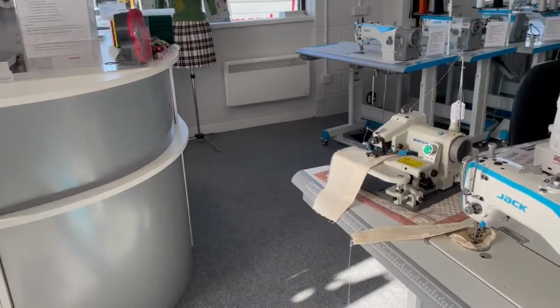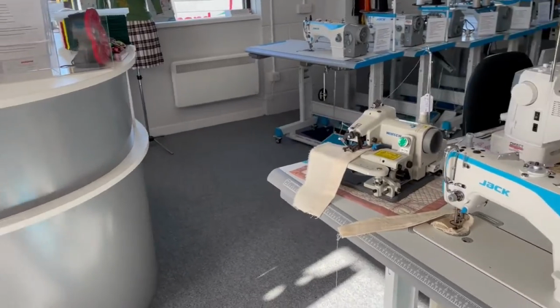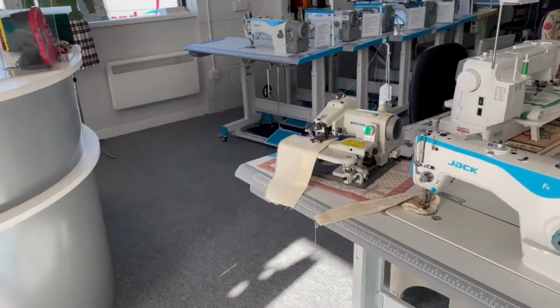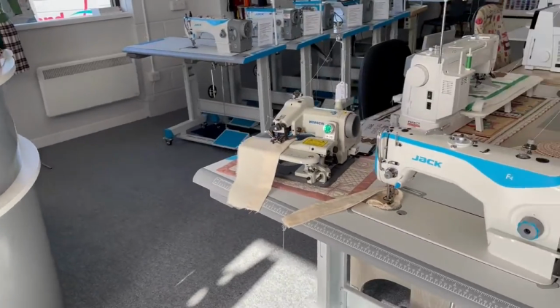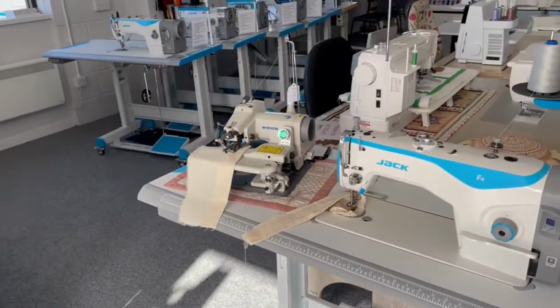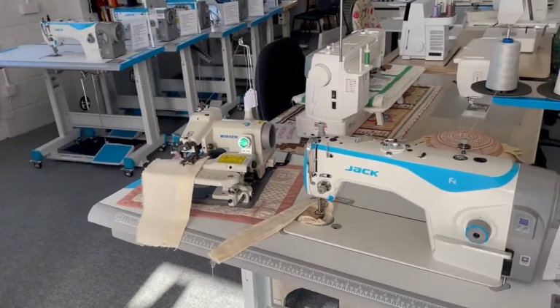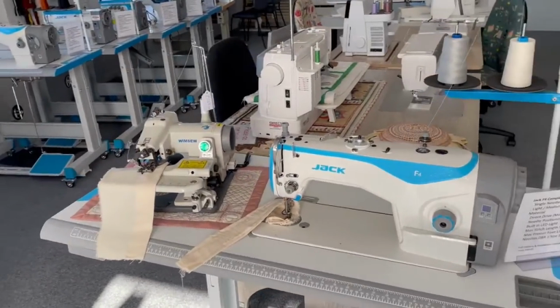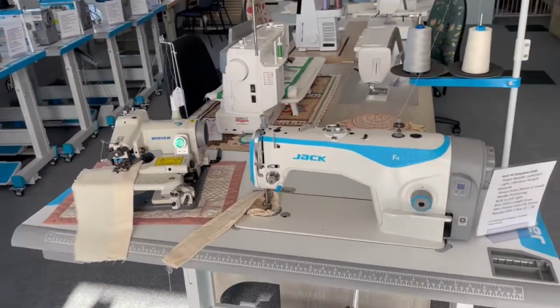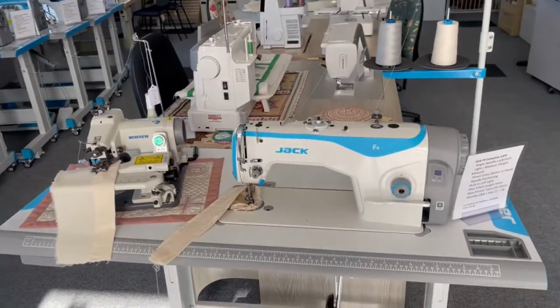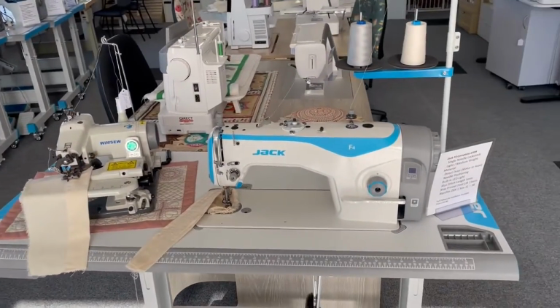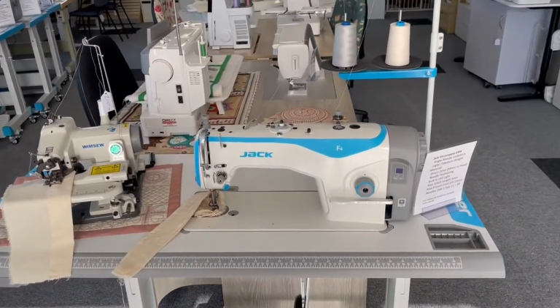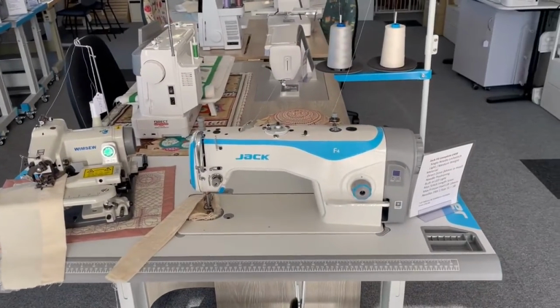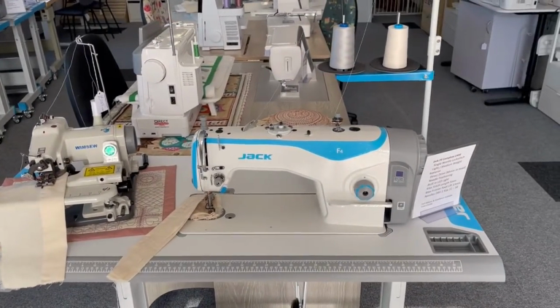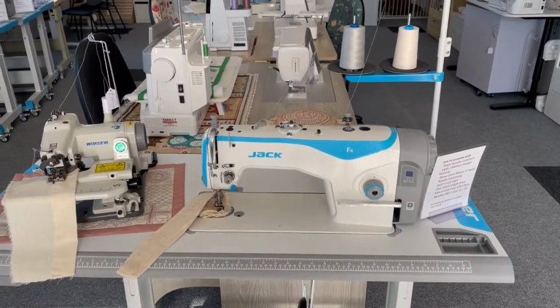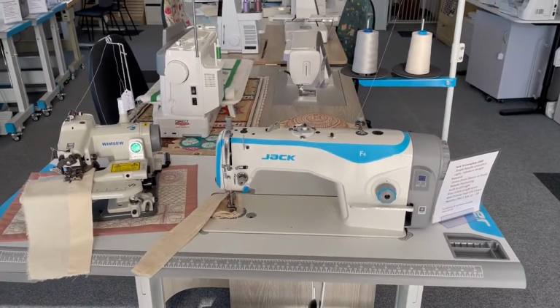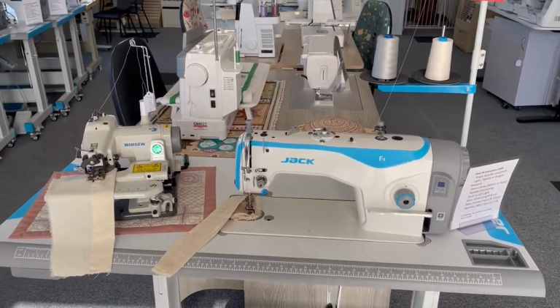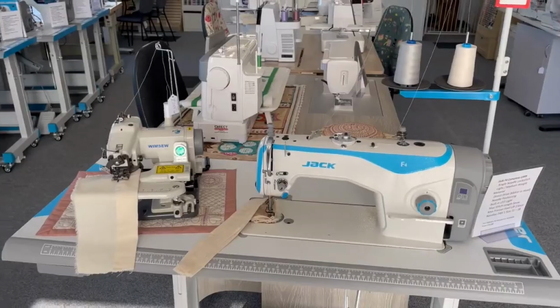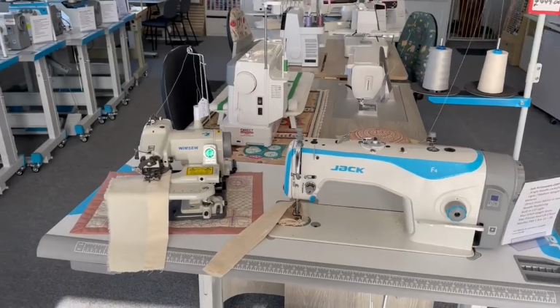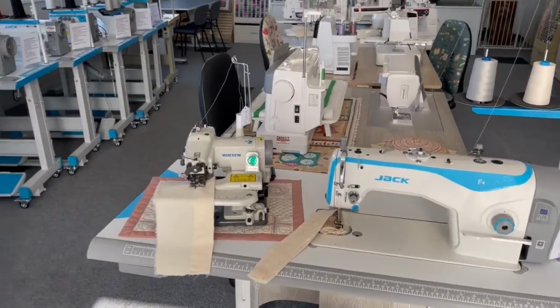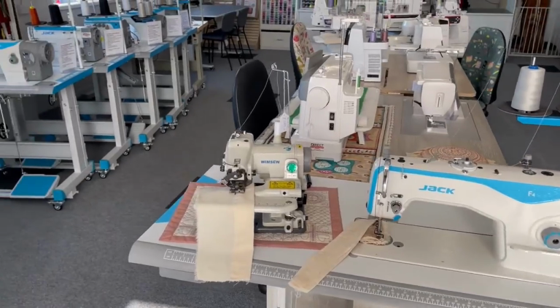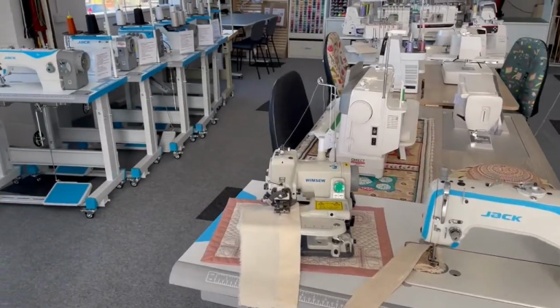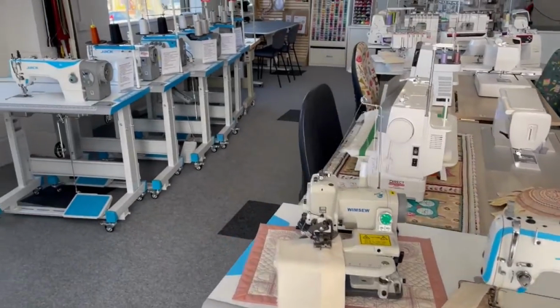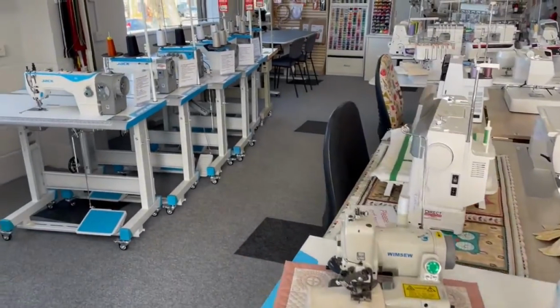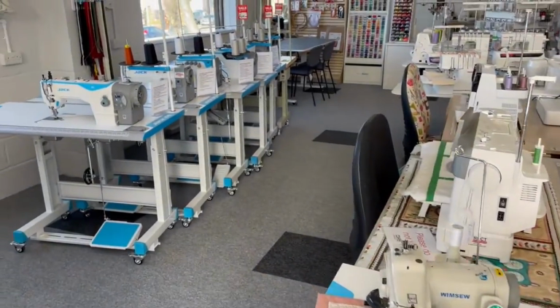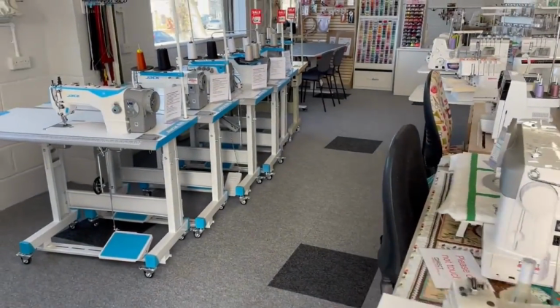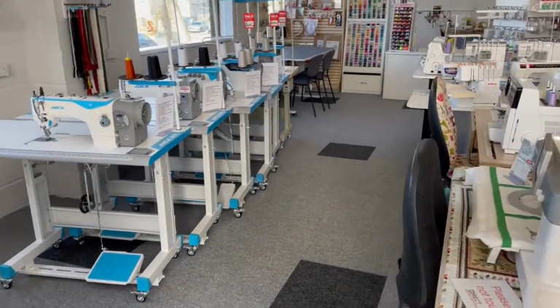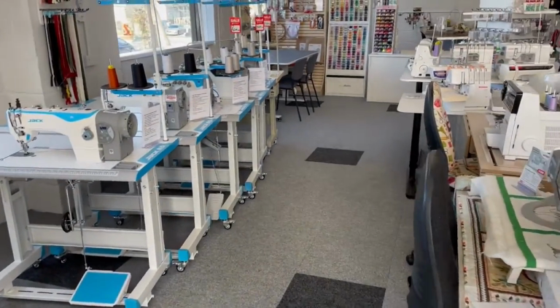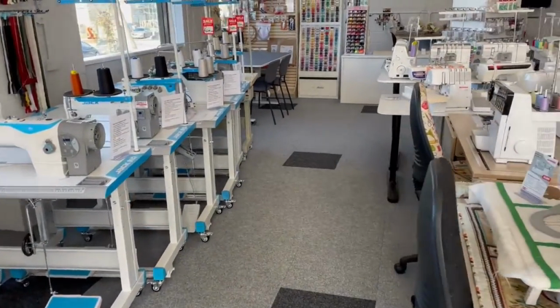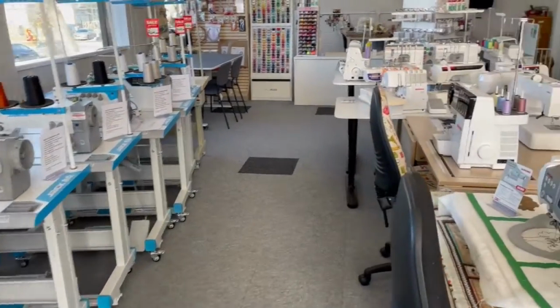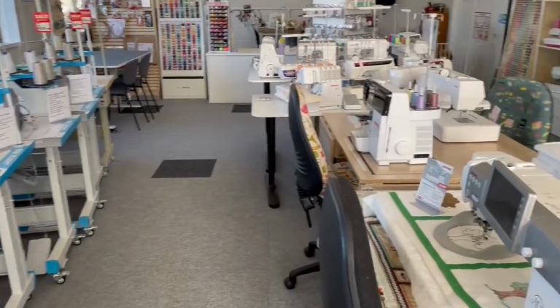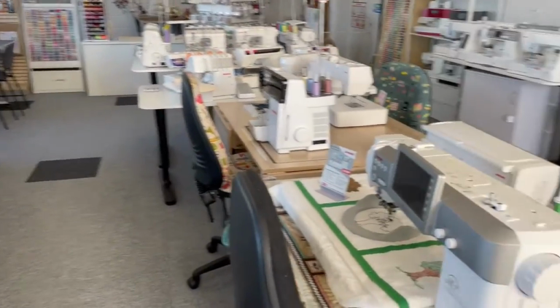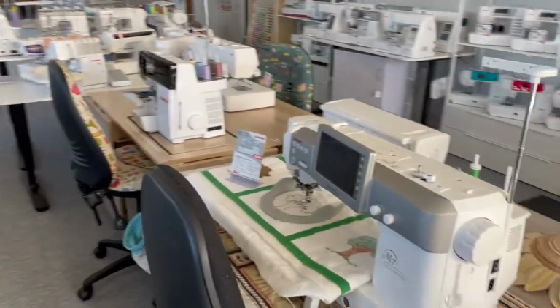We've also got one of the biggest ranges of Jack sewing machines — the industrial sewing machines. You can actually come in and try them to make sure they're going to do what you want to do.